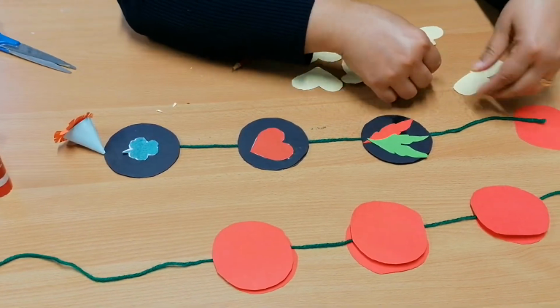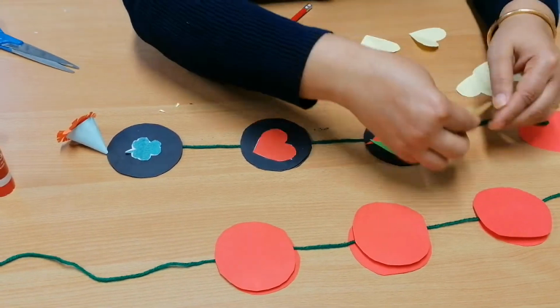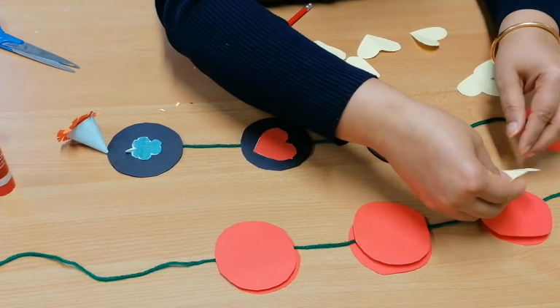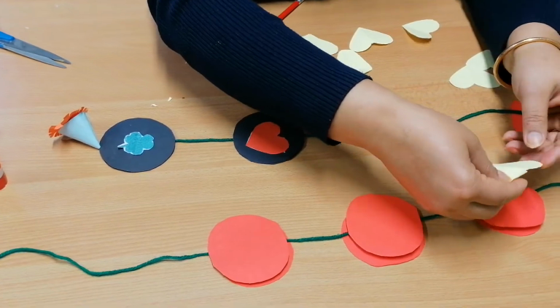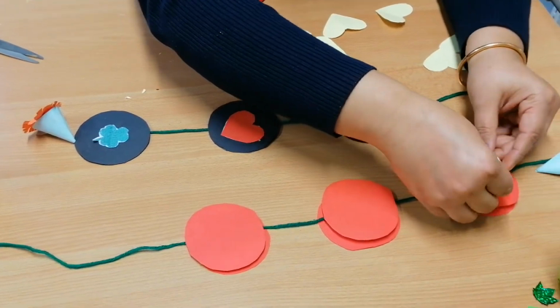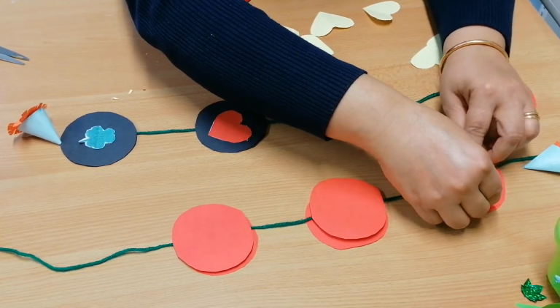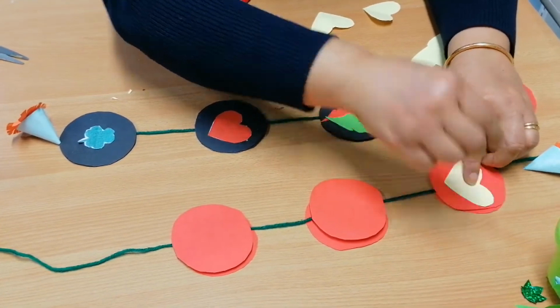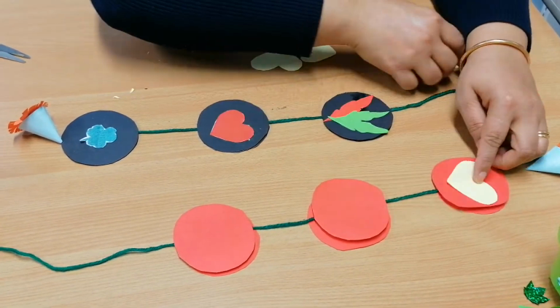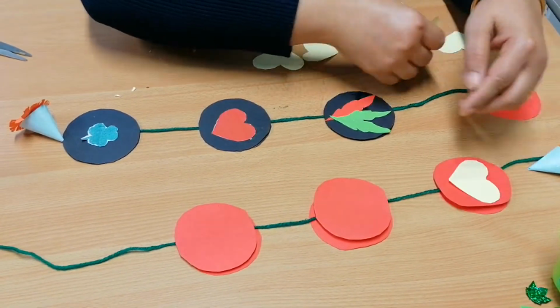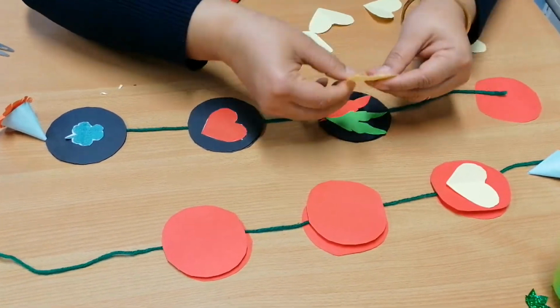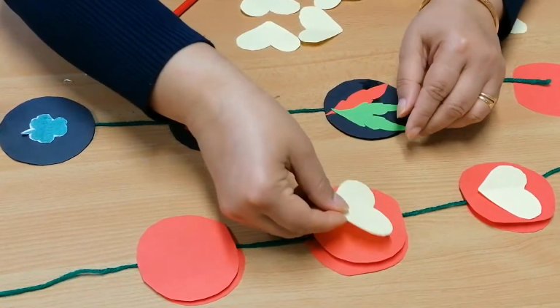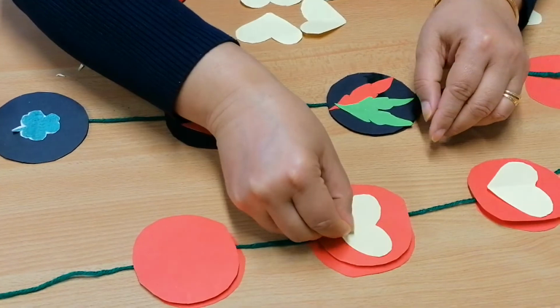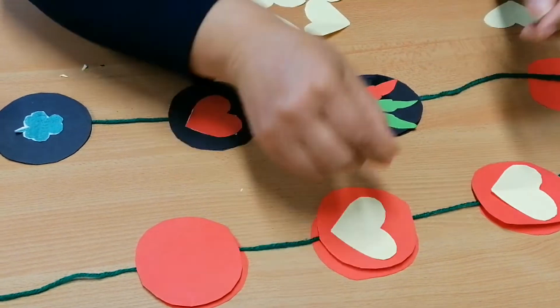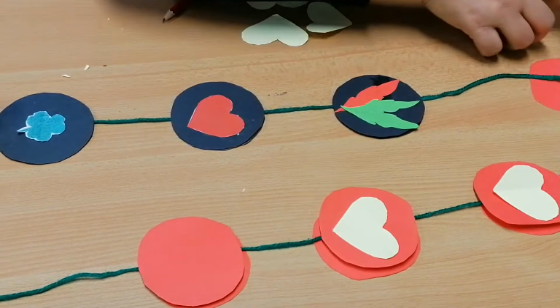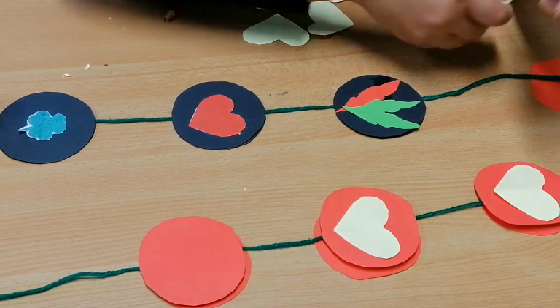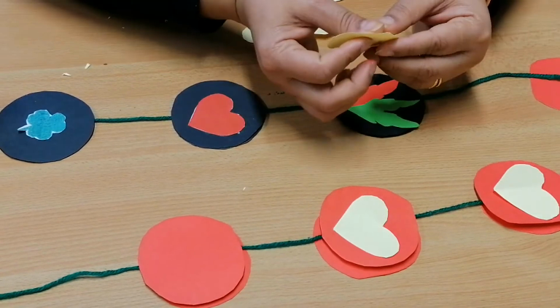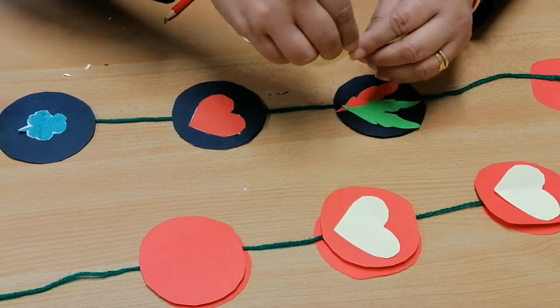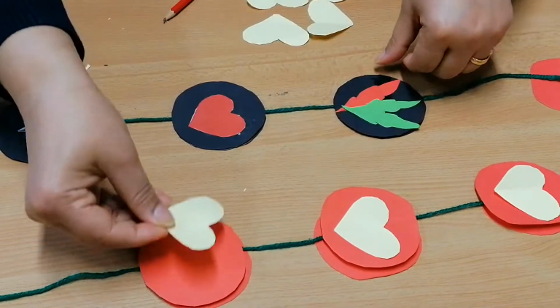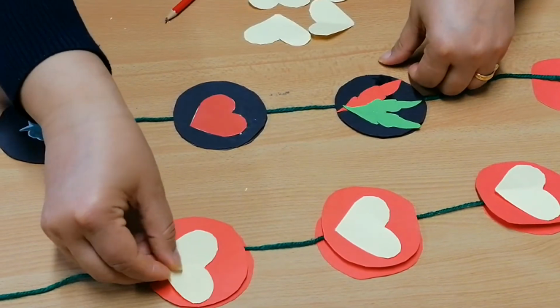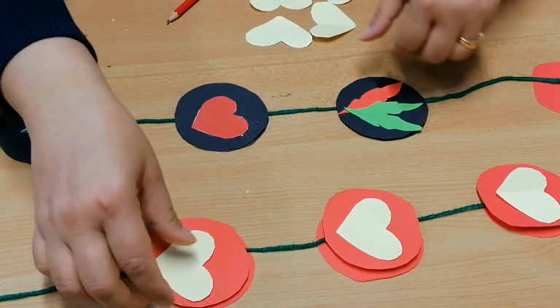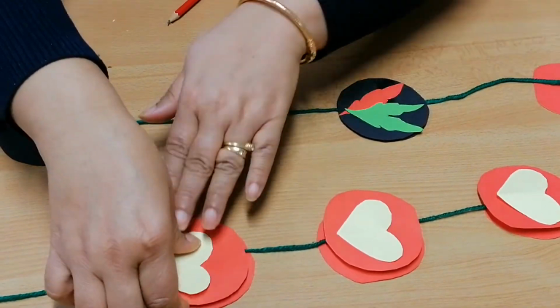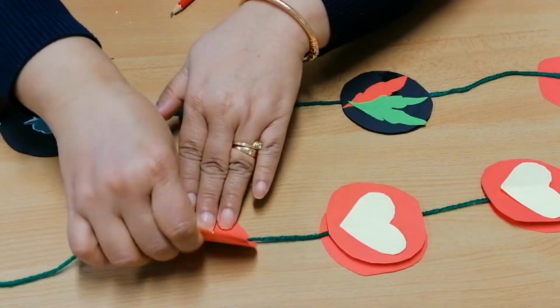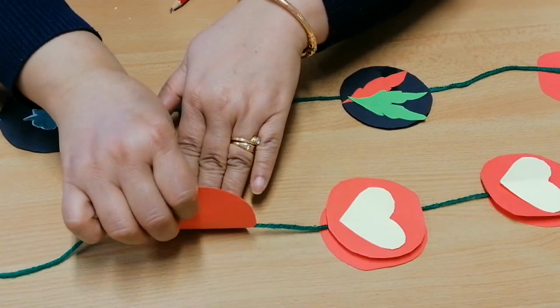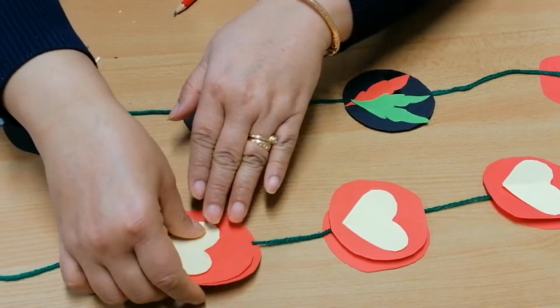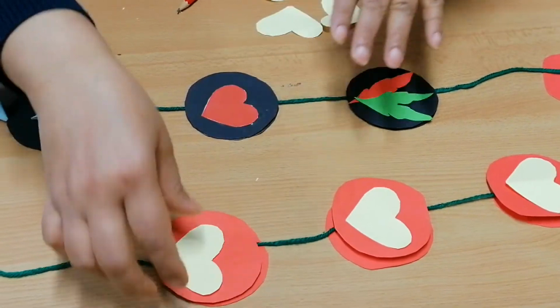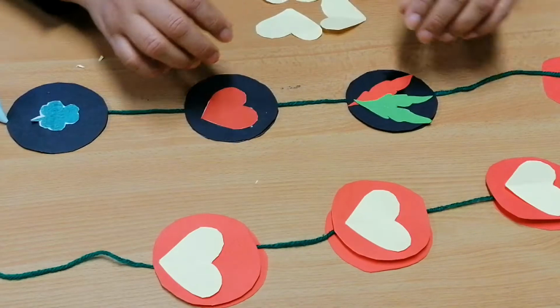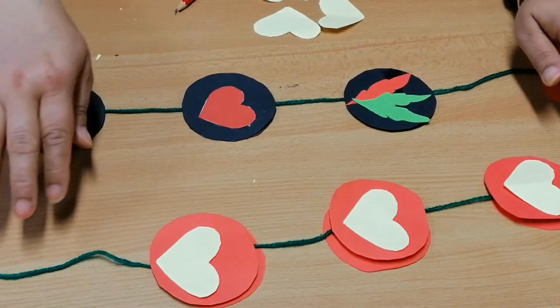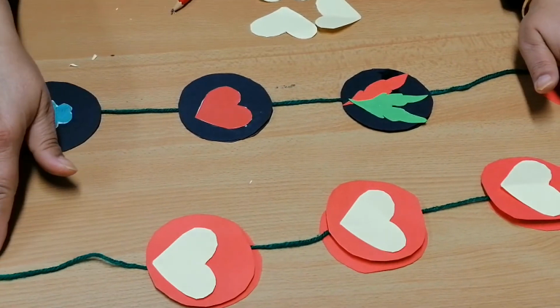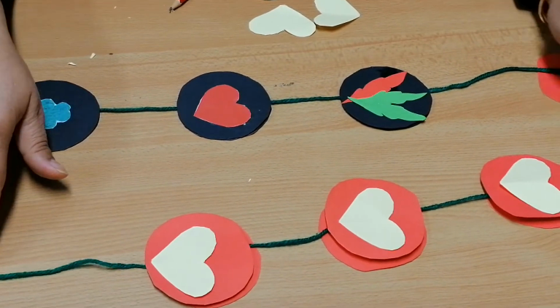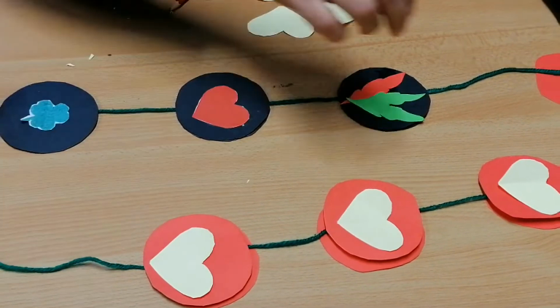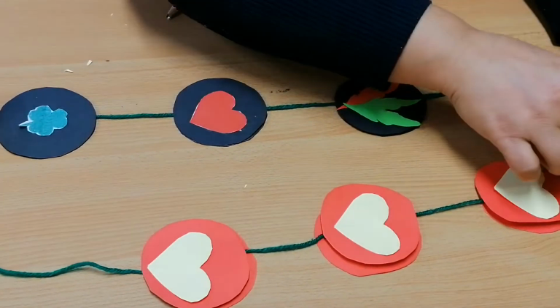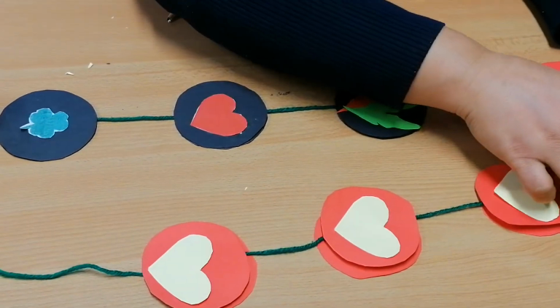Stick it this way. Put the glue on the other side and you can choose another color for that side.